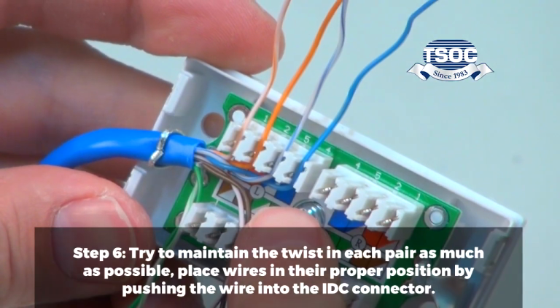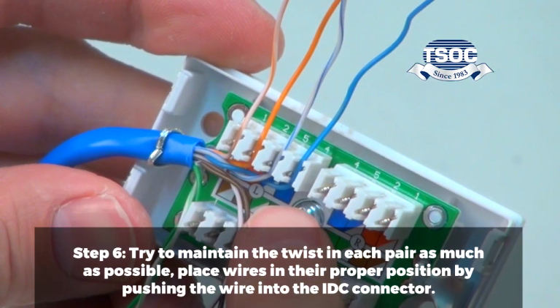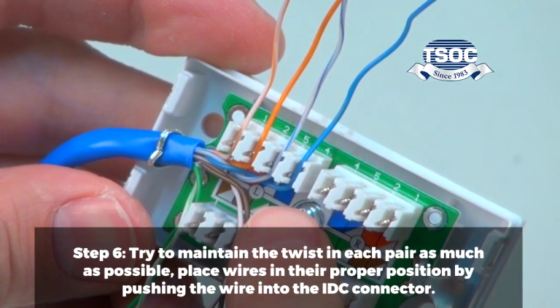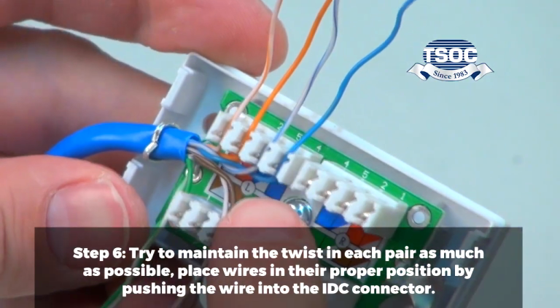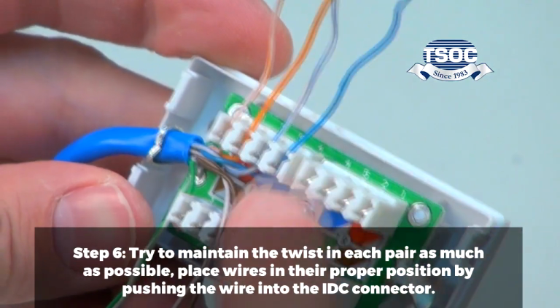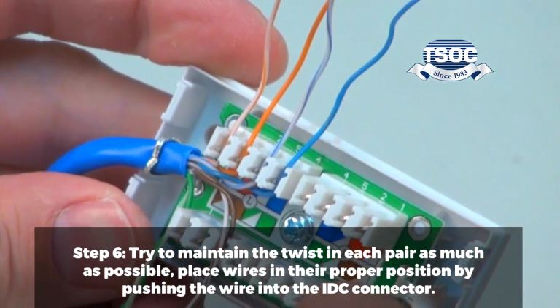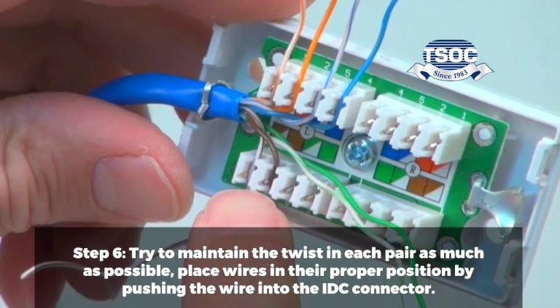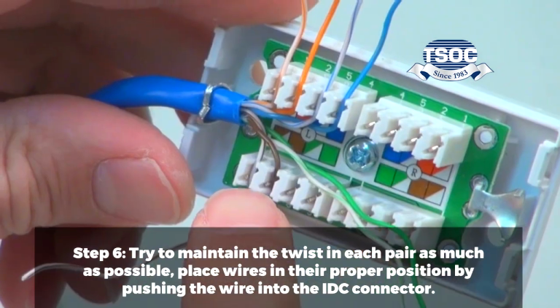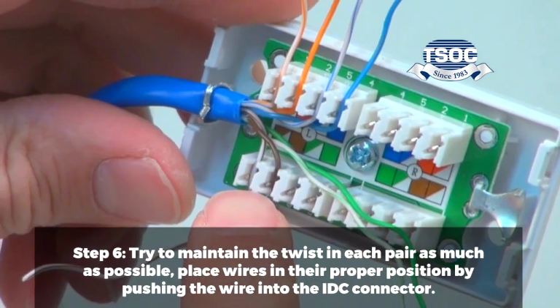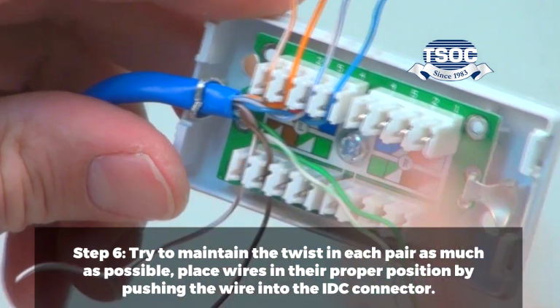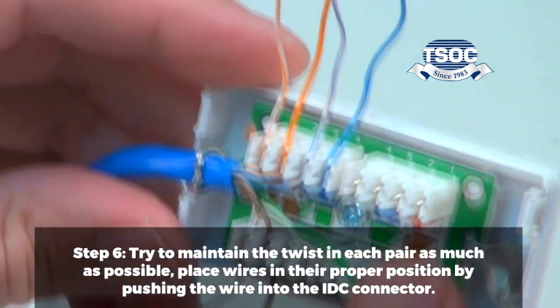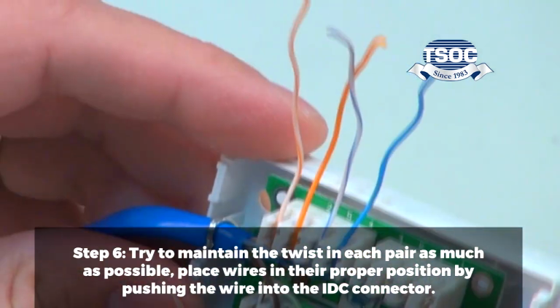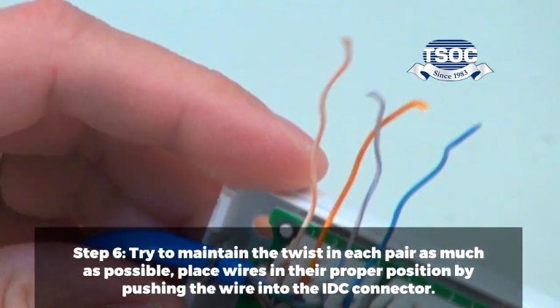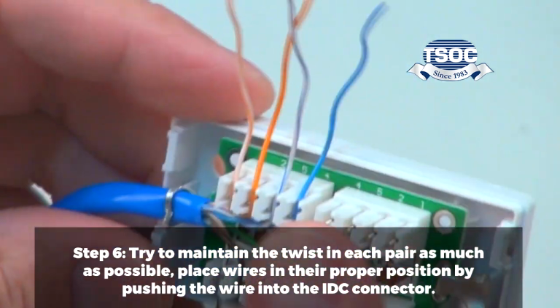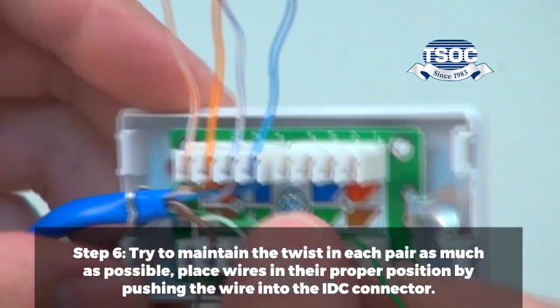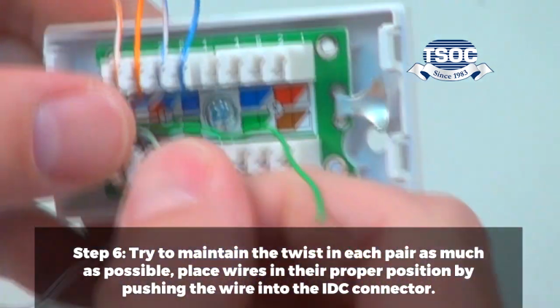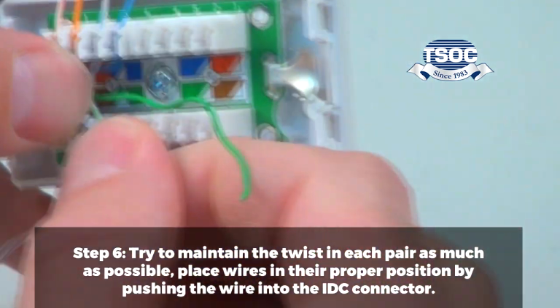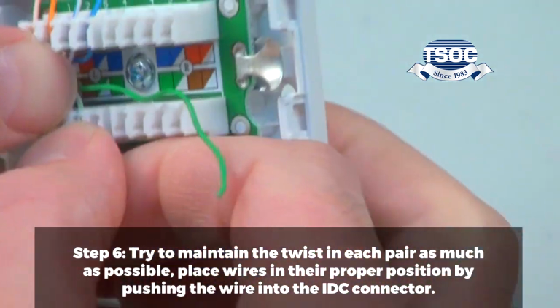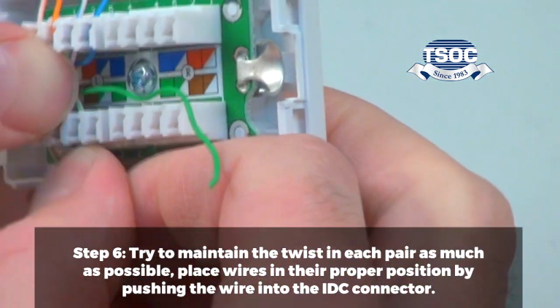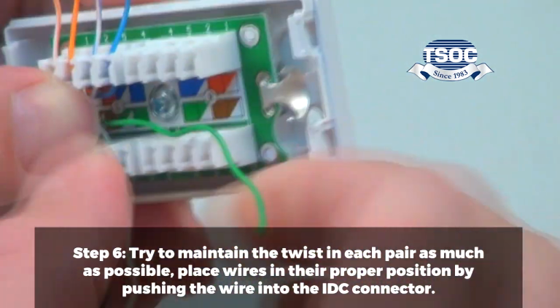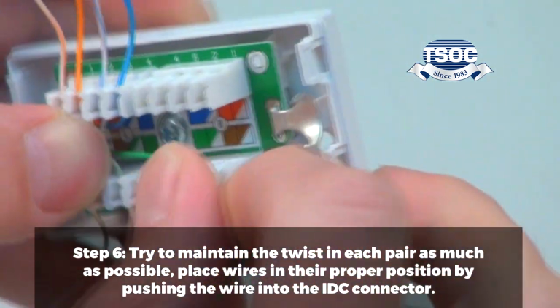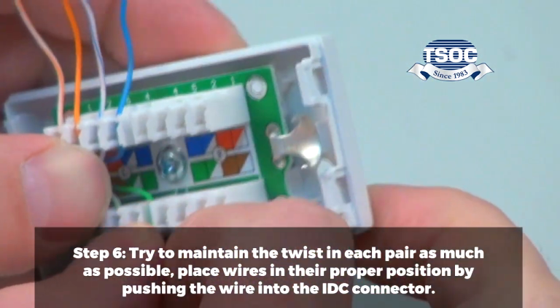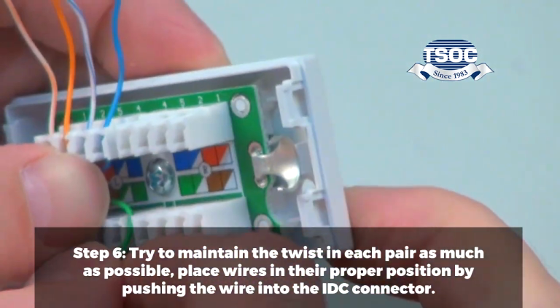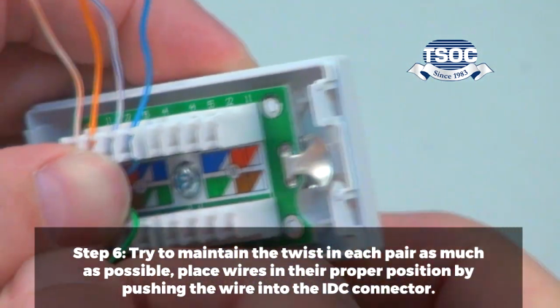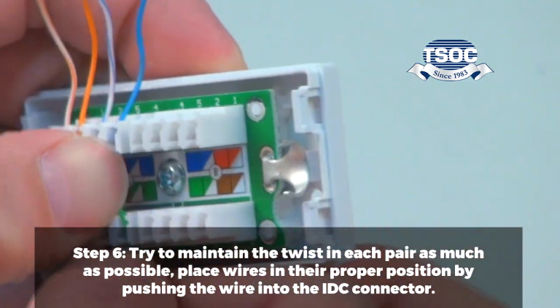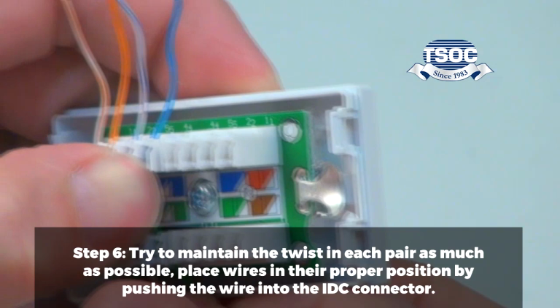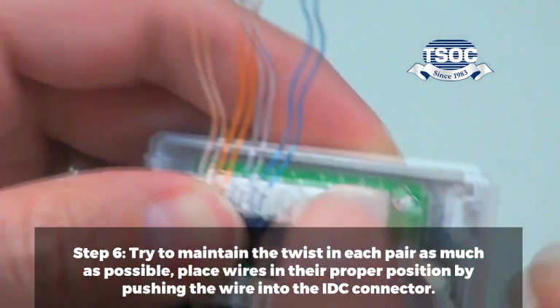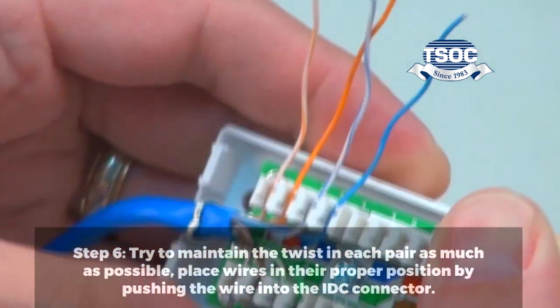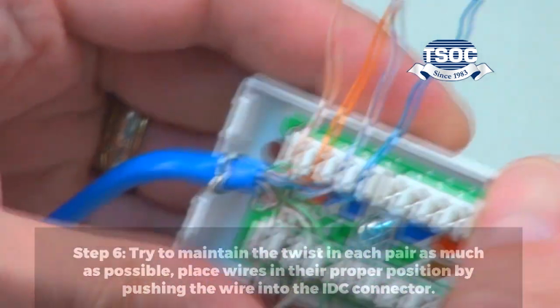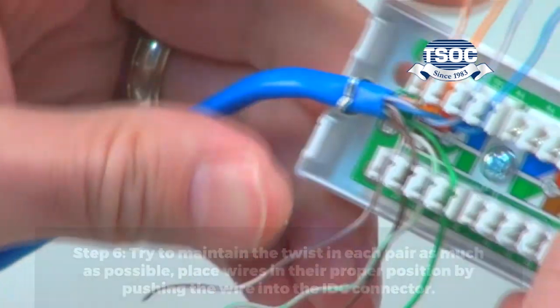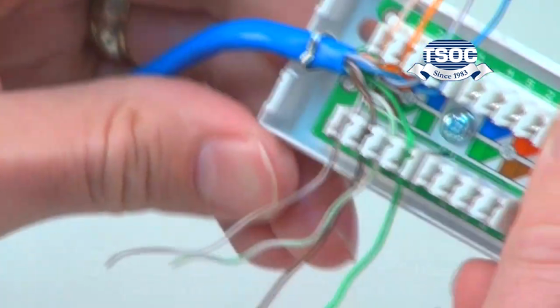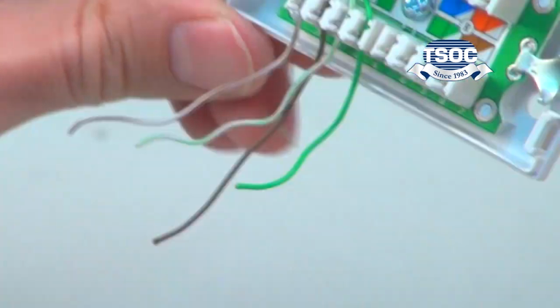Step 6. Try to maintain the twist in each pair as much as possible. Place wires in their proper position by pushing the wire into the IDC connector.